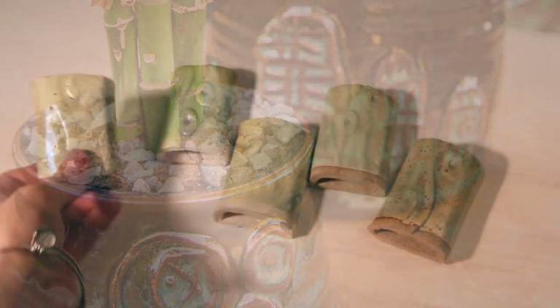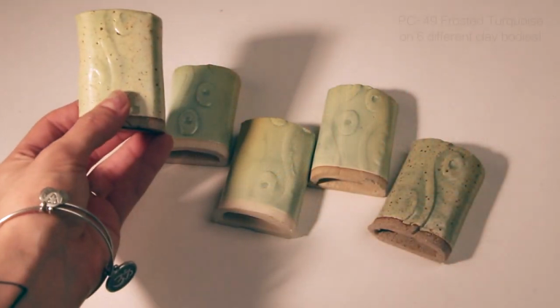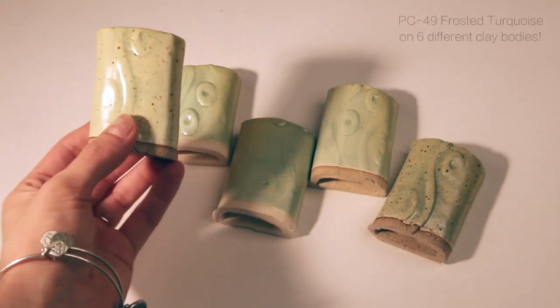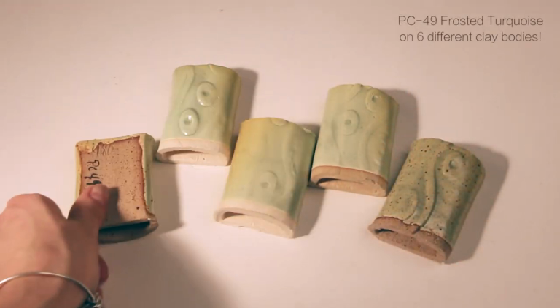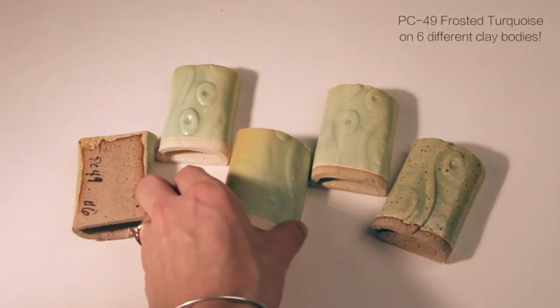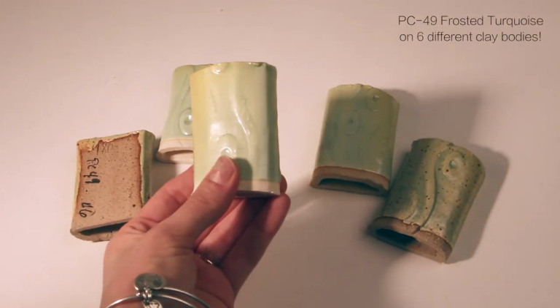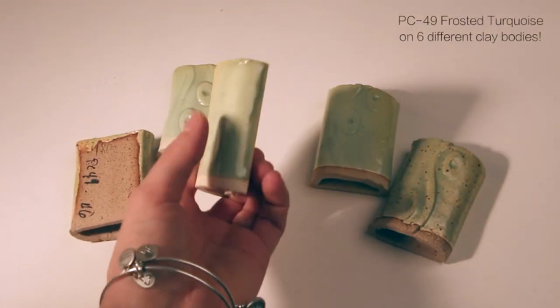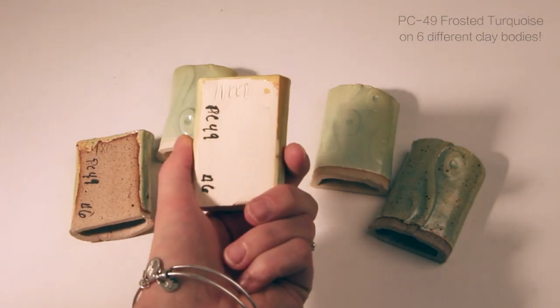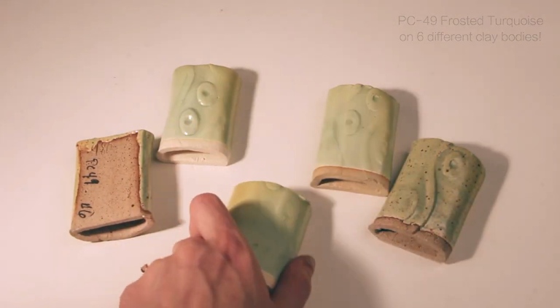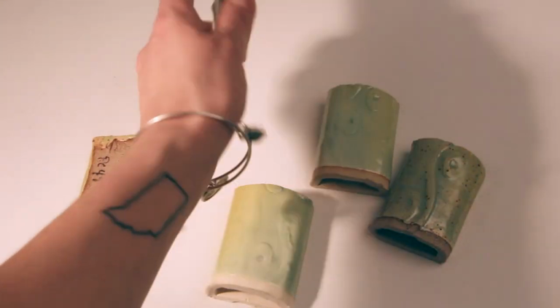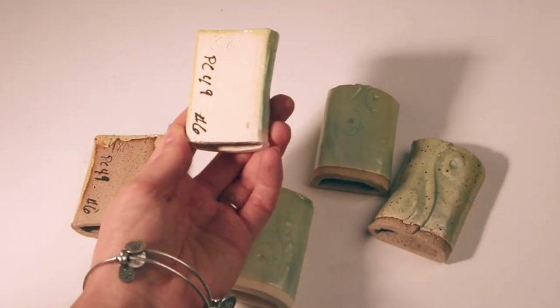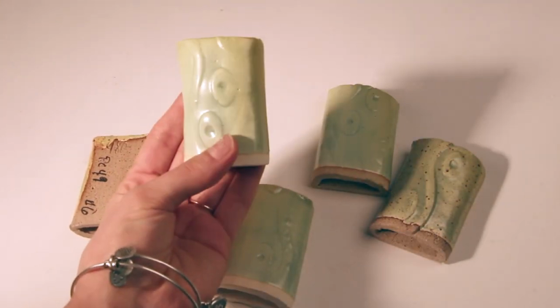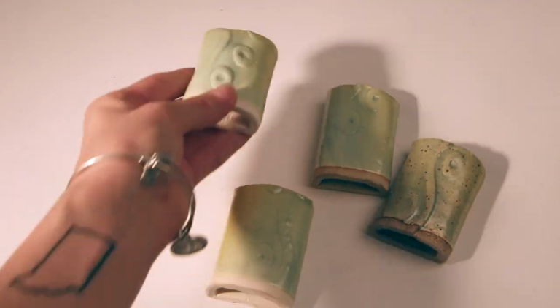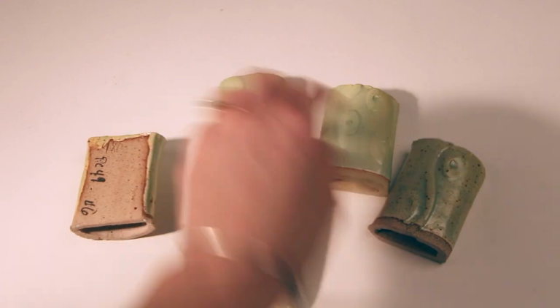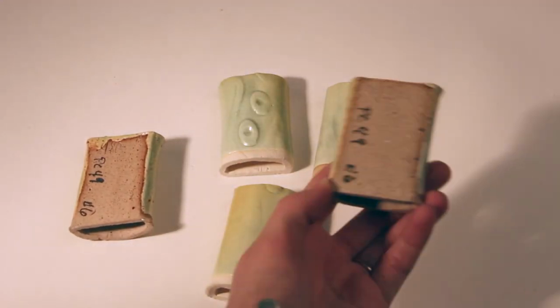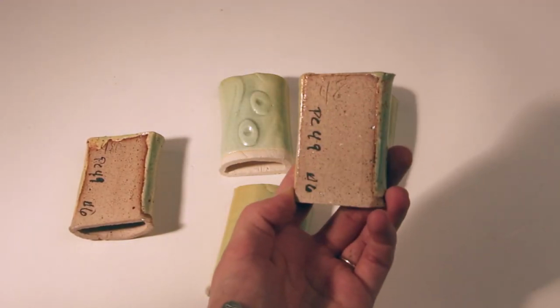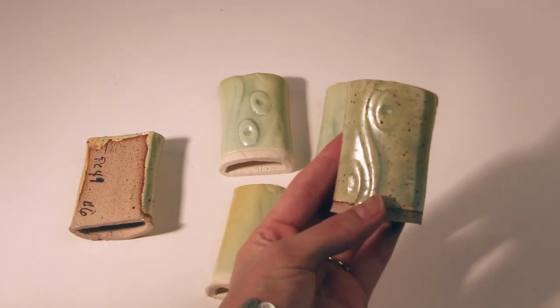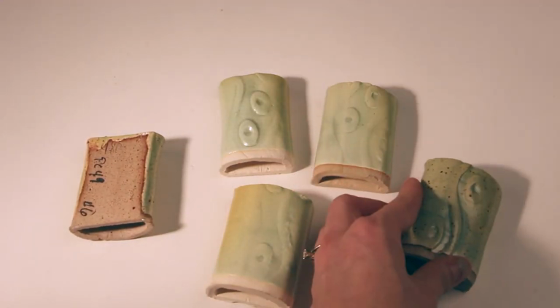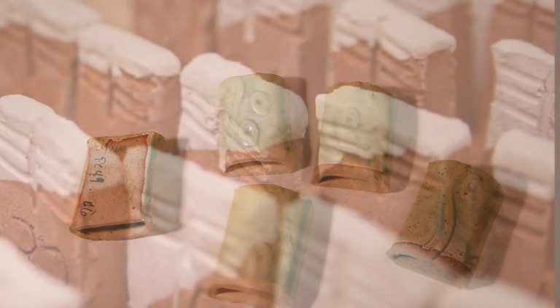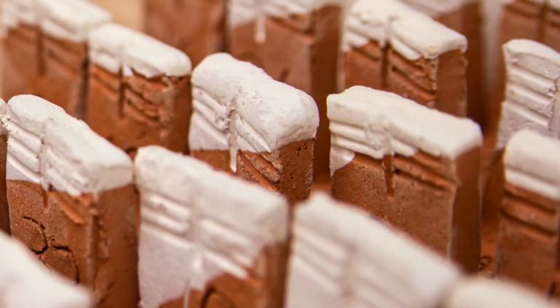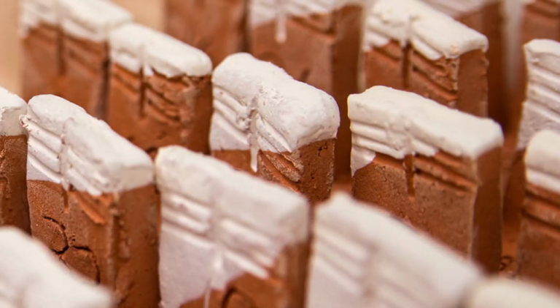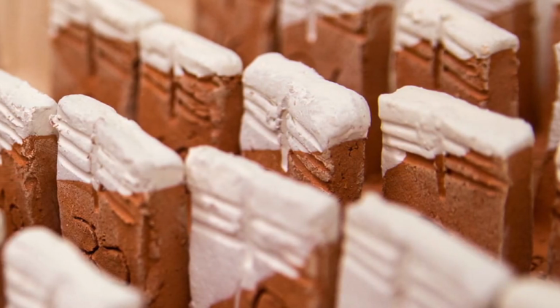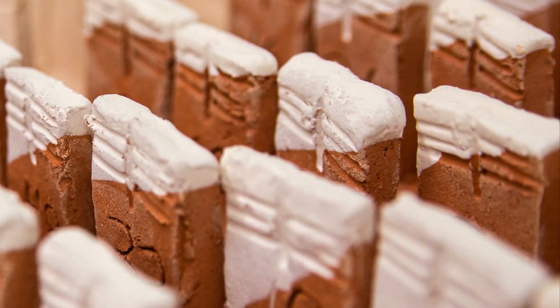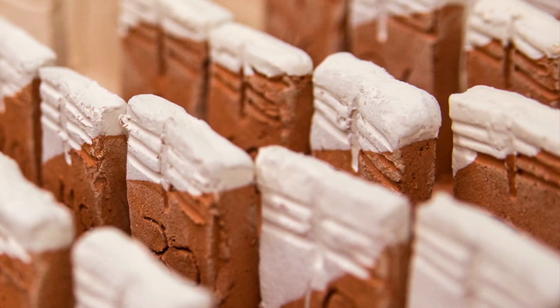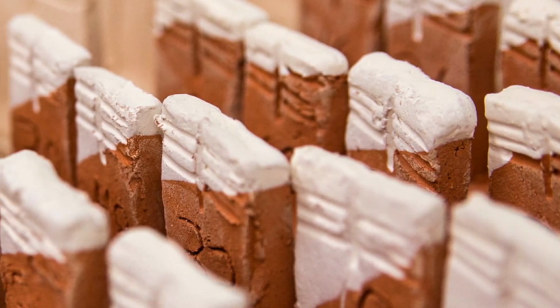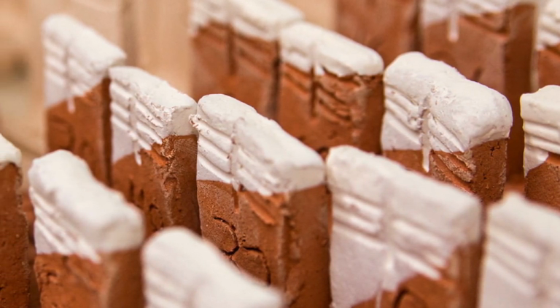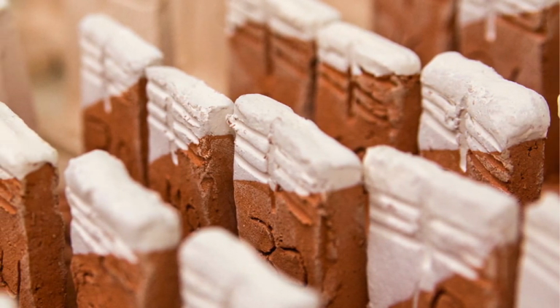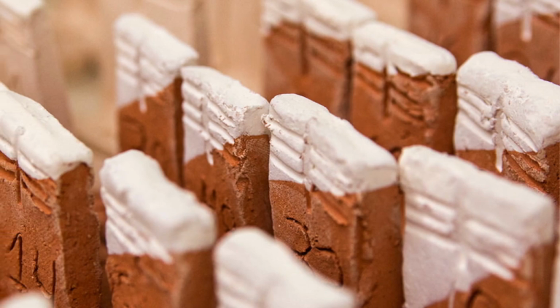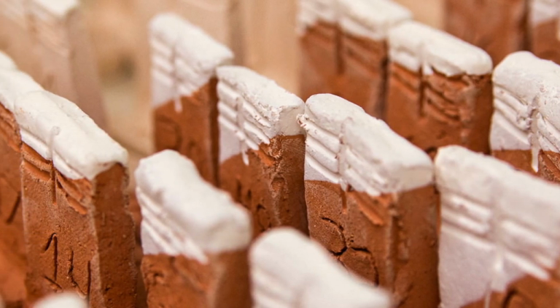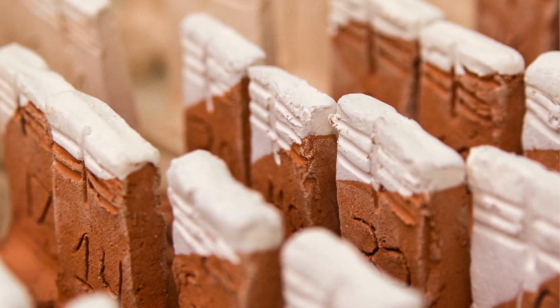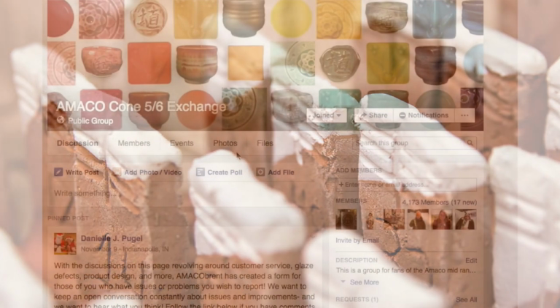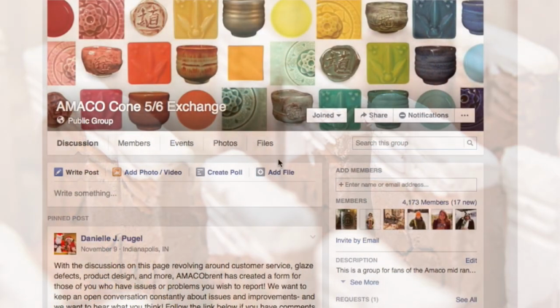Because of the varied appearance of each glaze on different clay bodies and their ability to layer in unexpected ways, it is important to use test tiles and notes to keep track of which effects and combinations work best for your aesthetic.